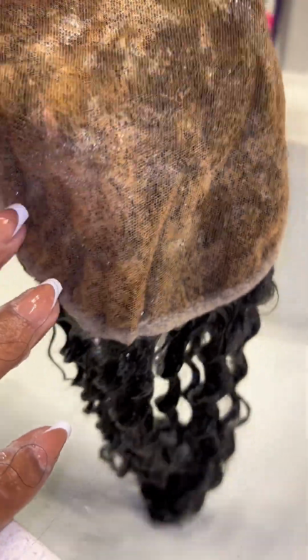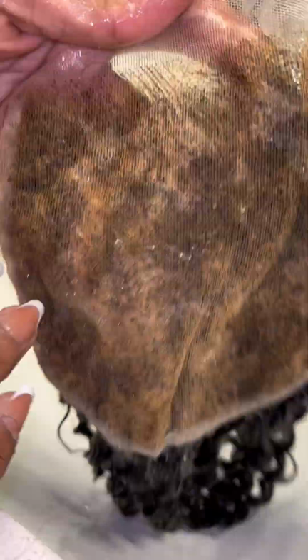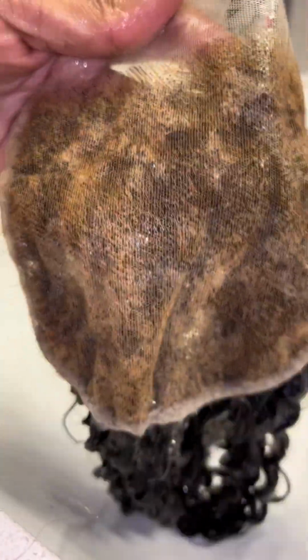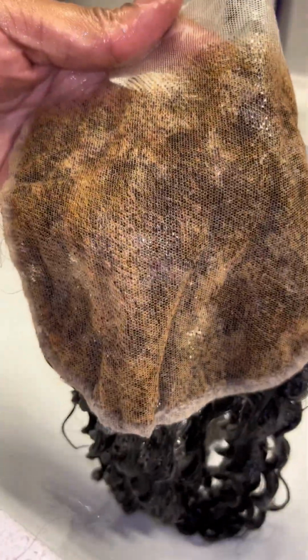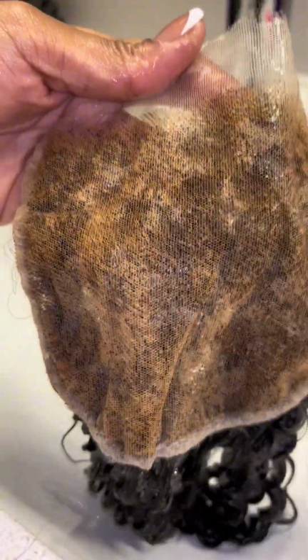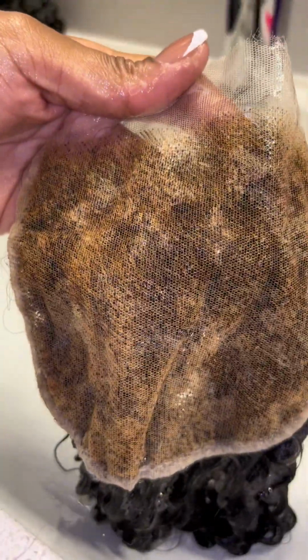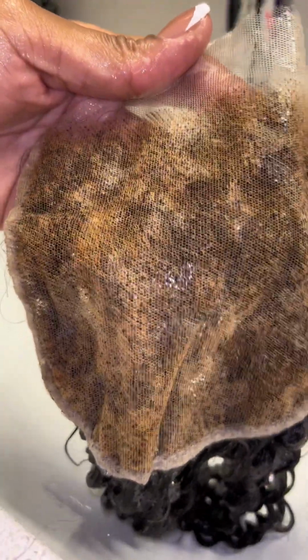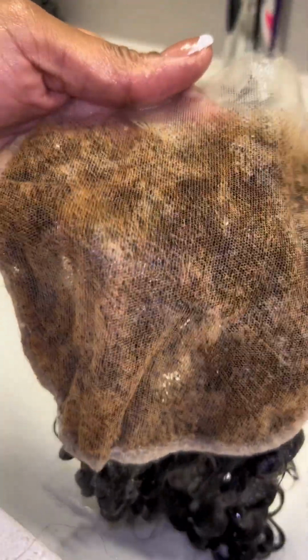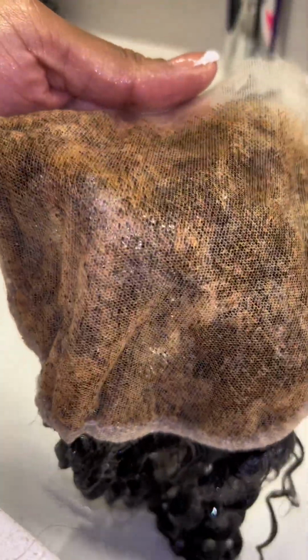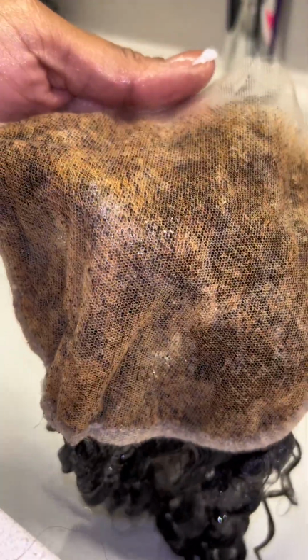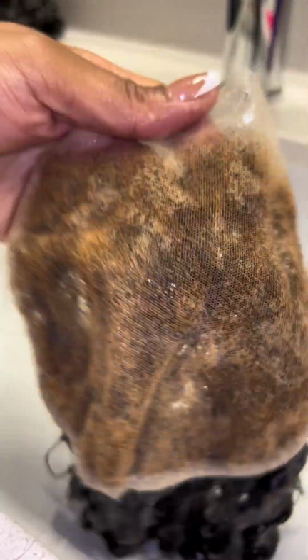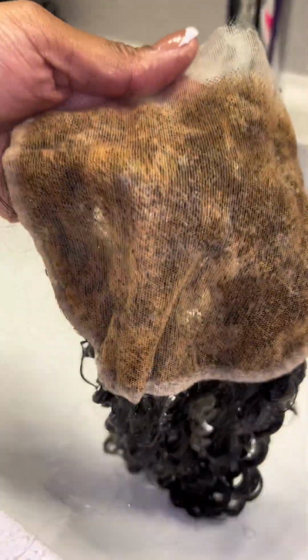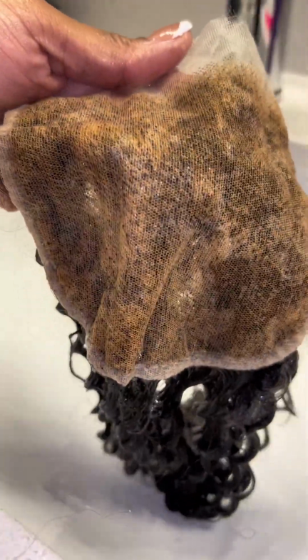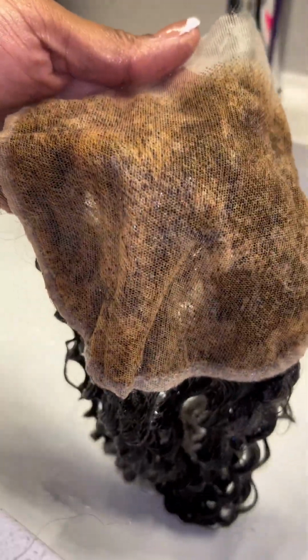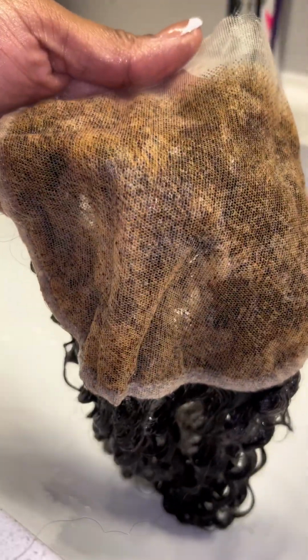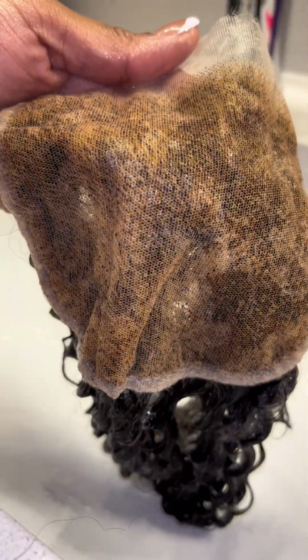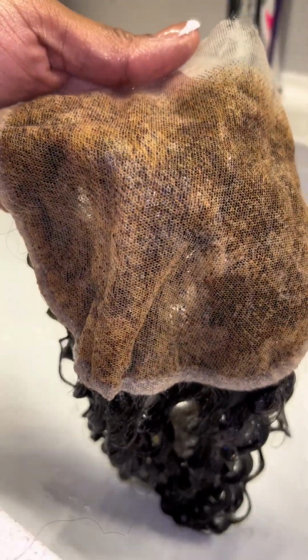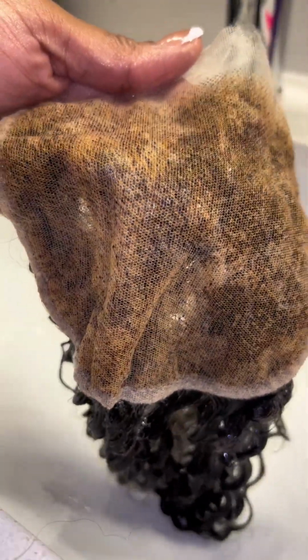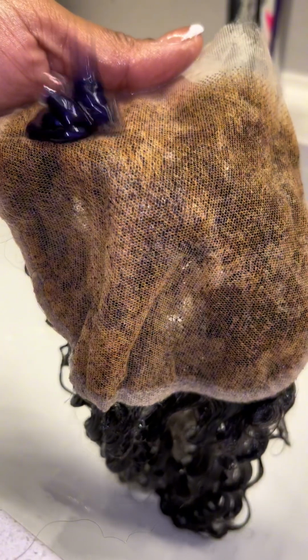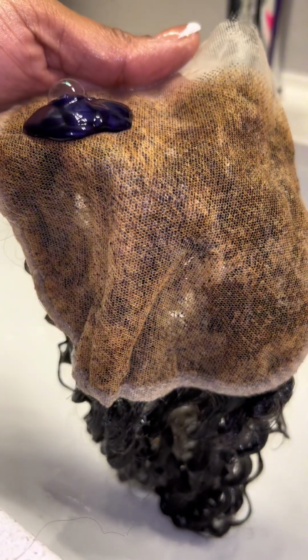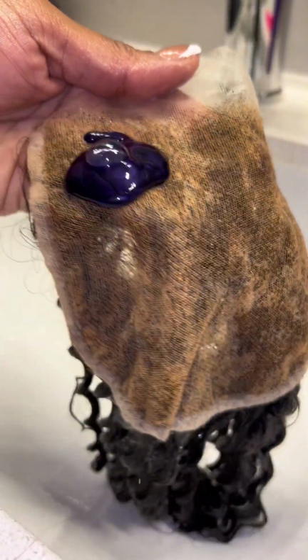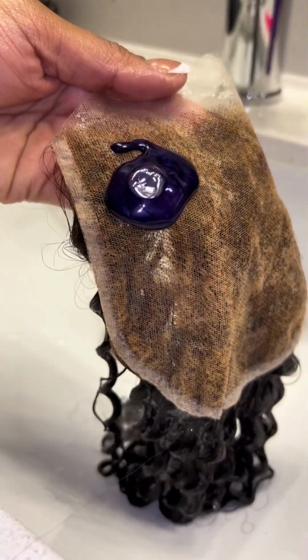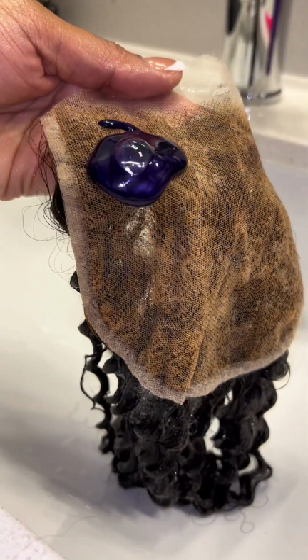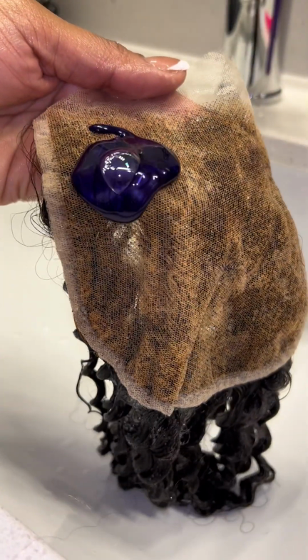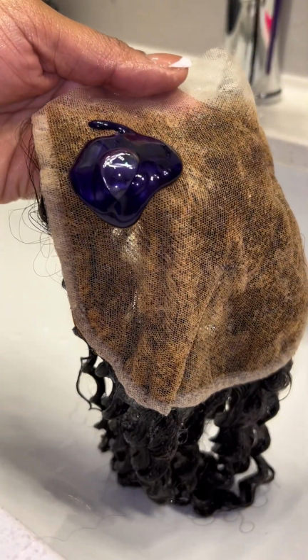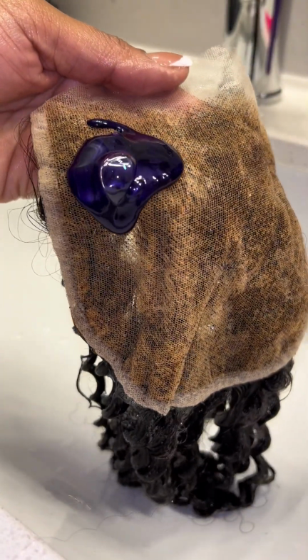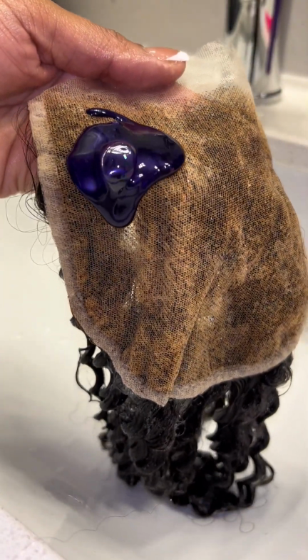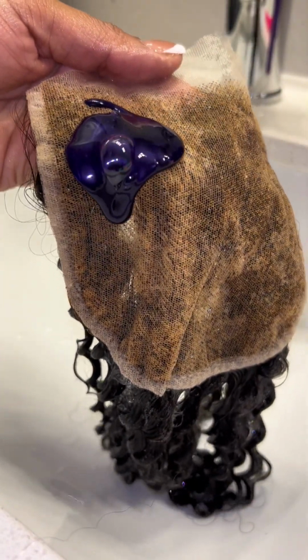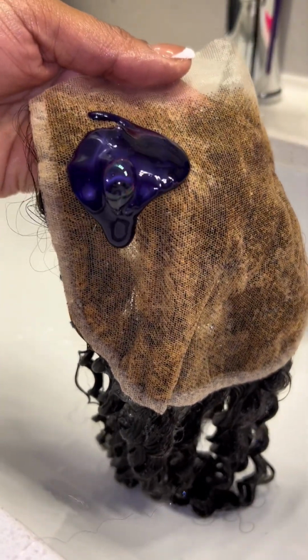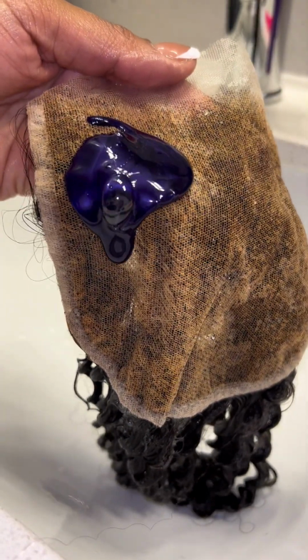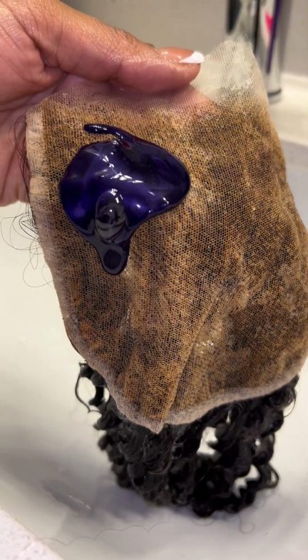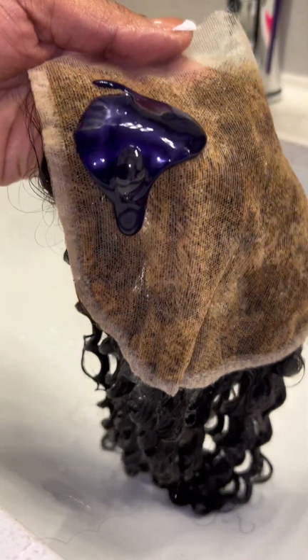This looks a little too orange for me, so I'm going to go ahead and add purple shampoo so that I can make the tone more of a natural color.